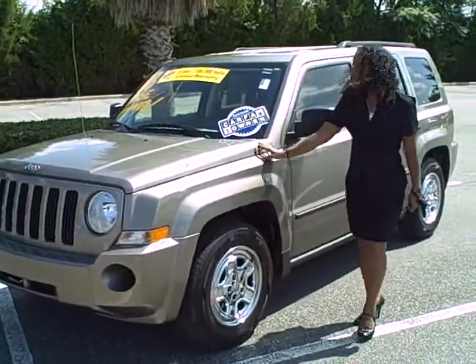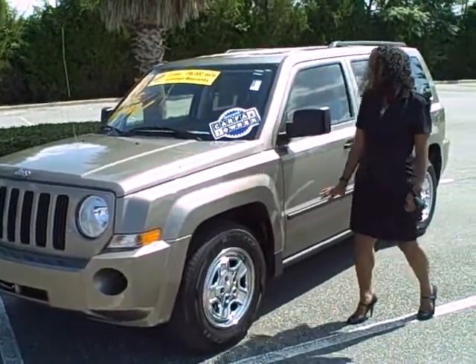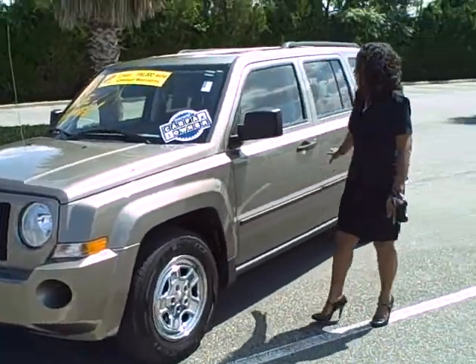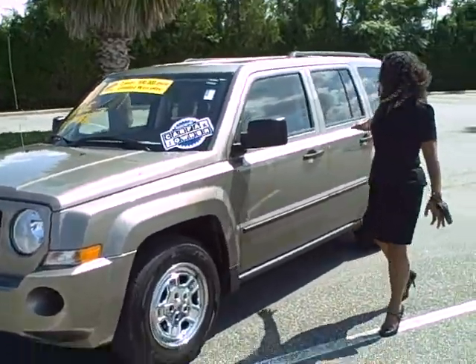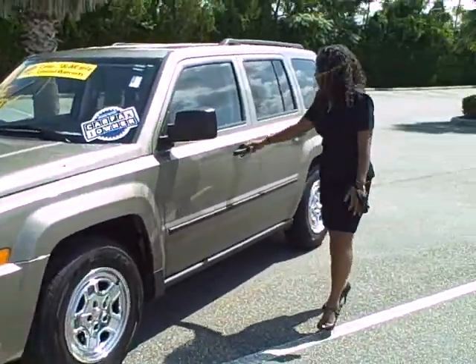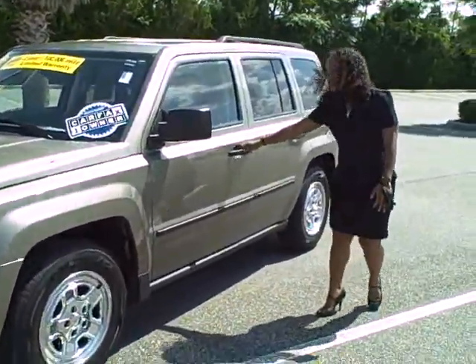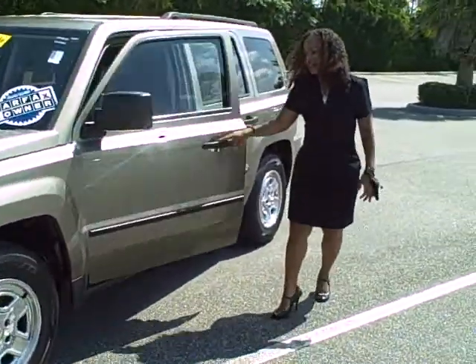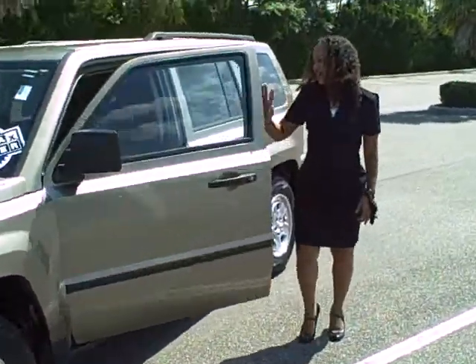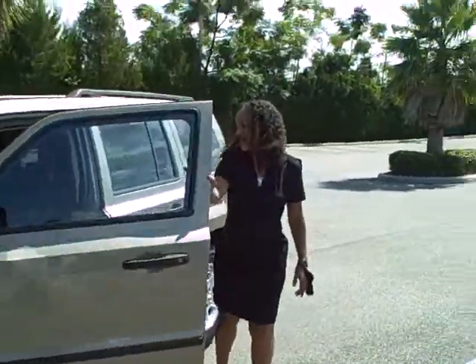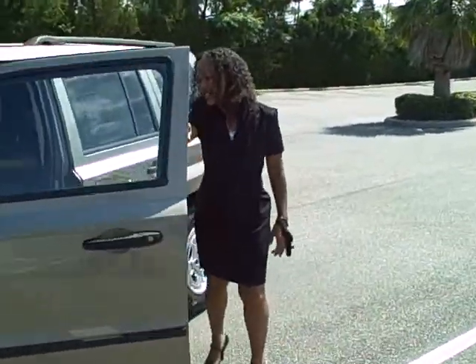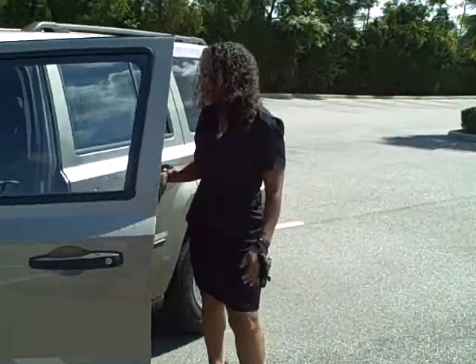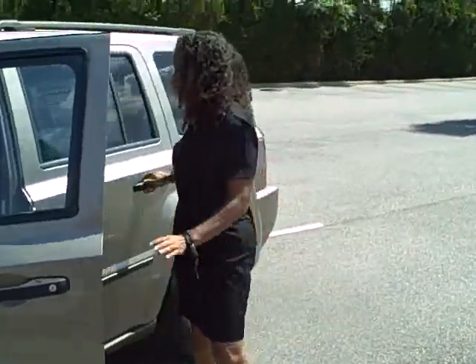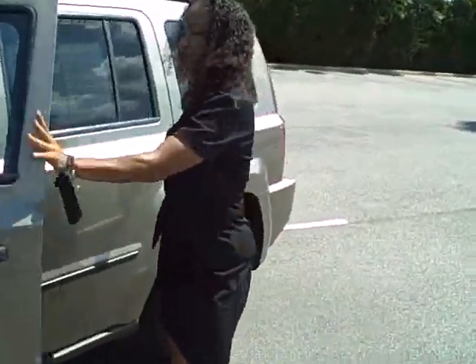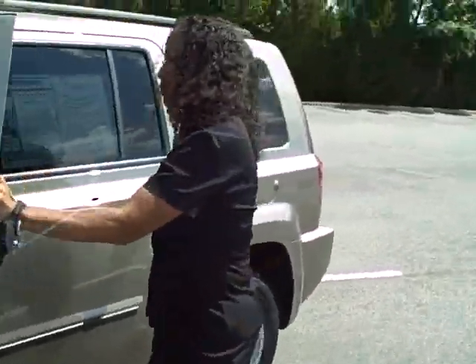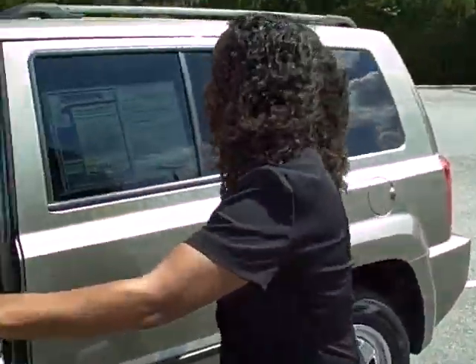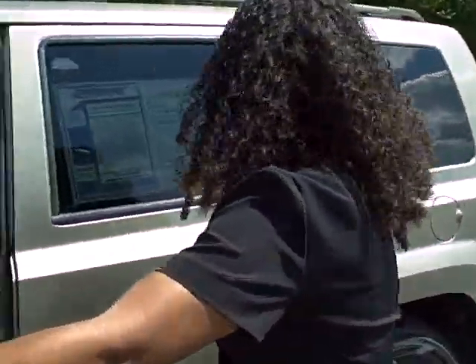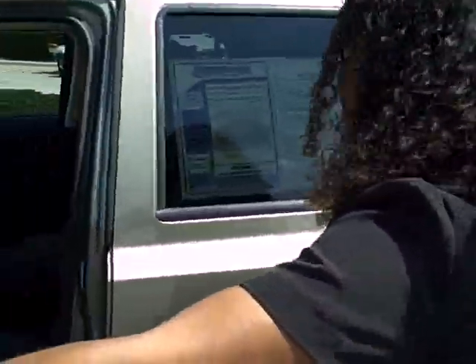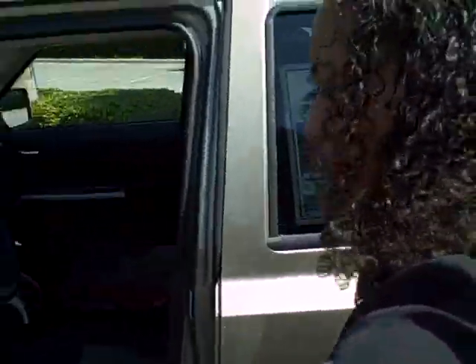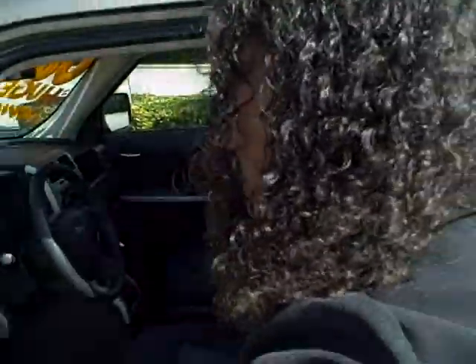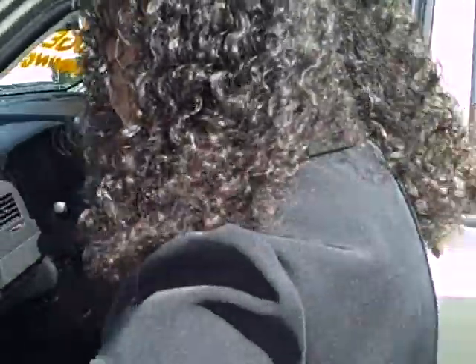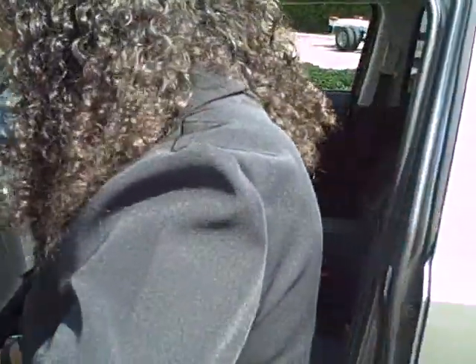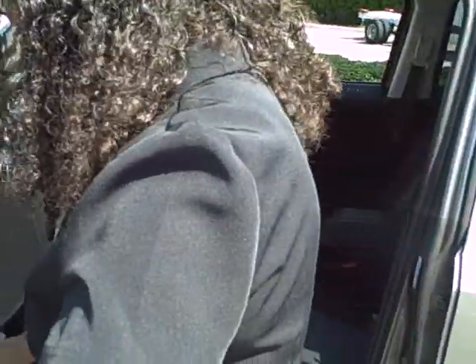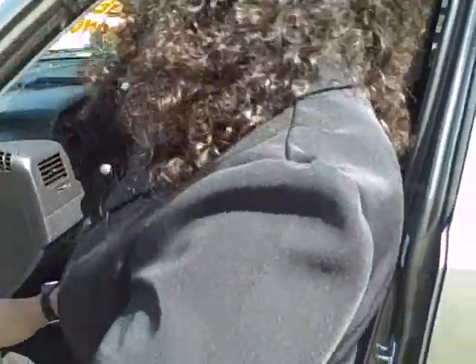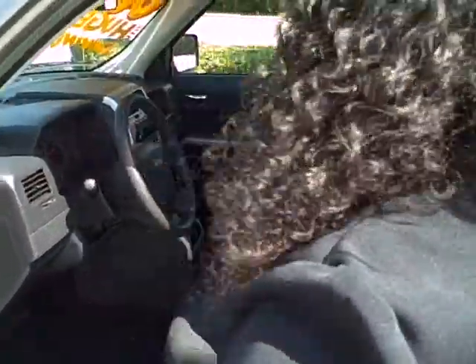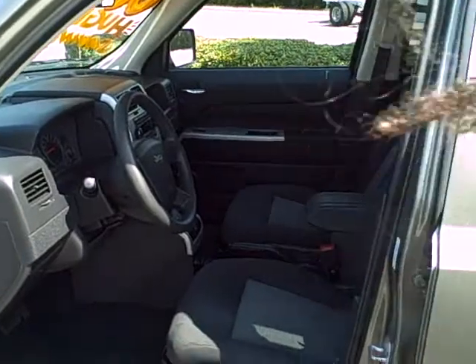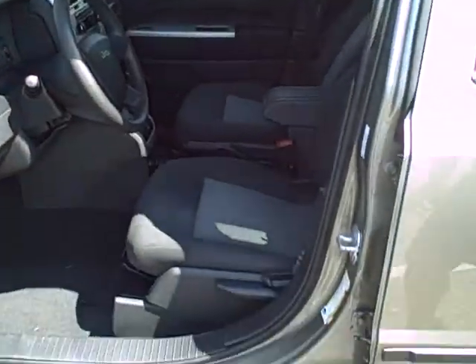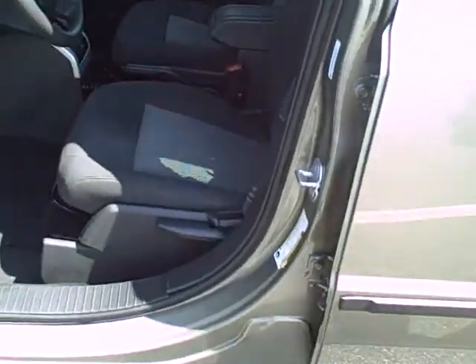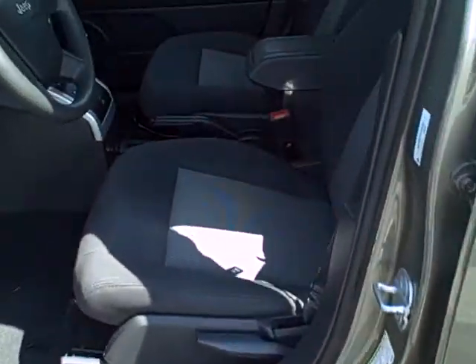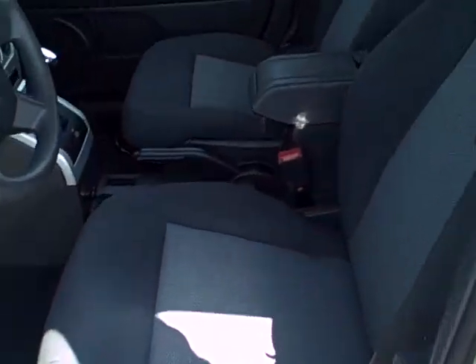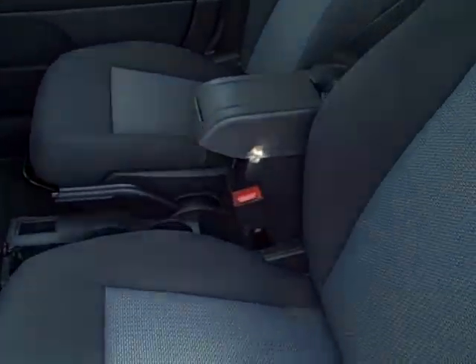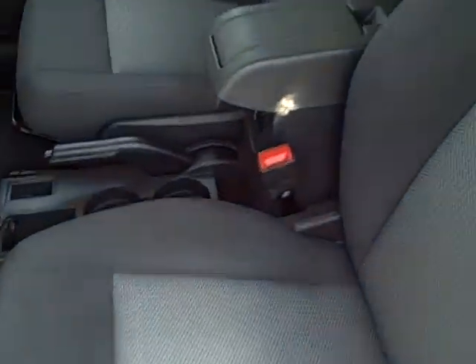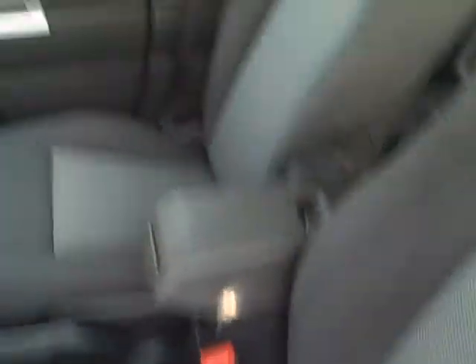So as you can see, it actually has fantastic interior. I want to show you a little bit of the interior part. Again, I'm not familiar with the doors yet.